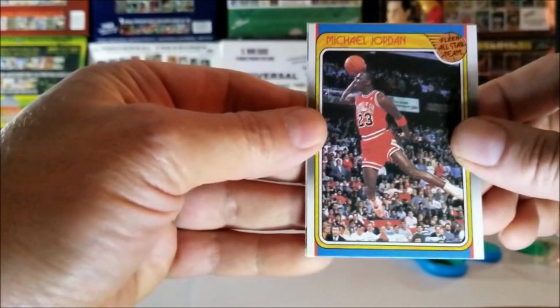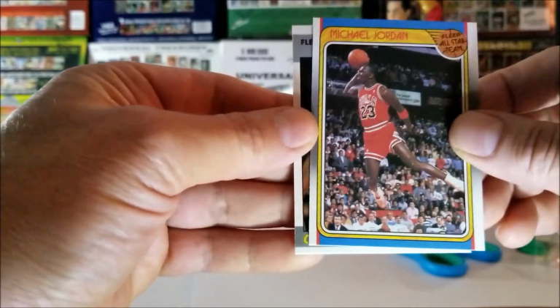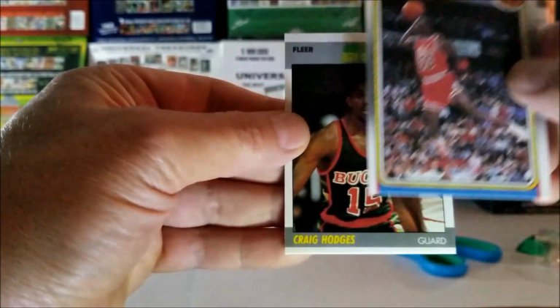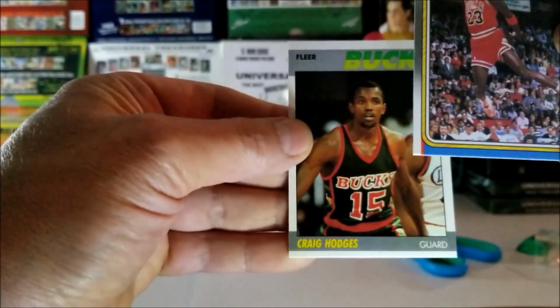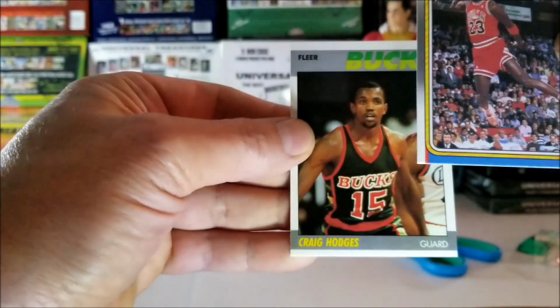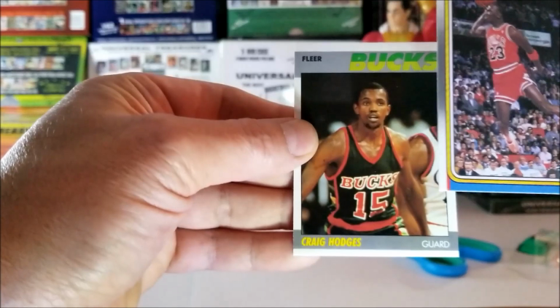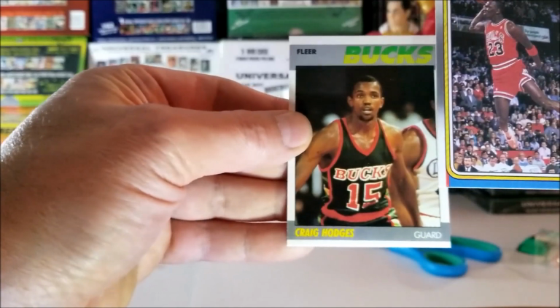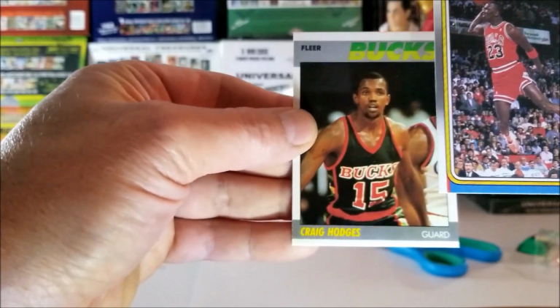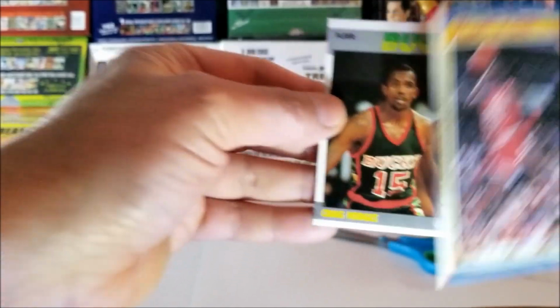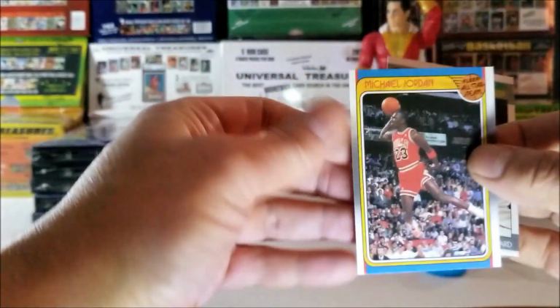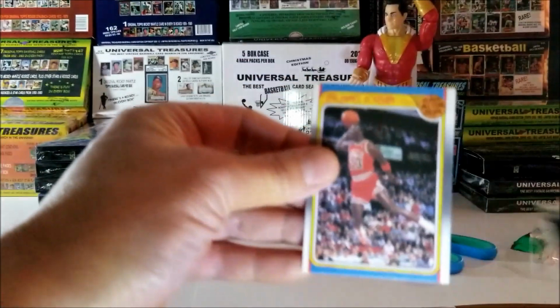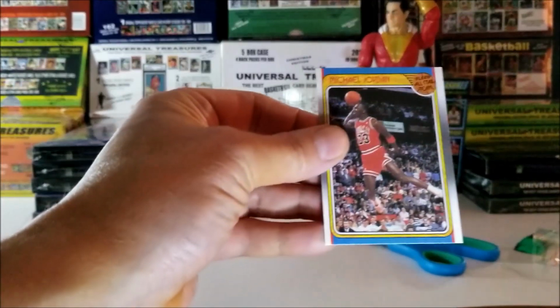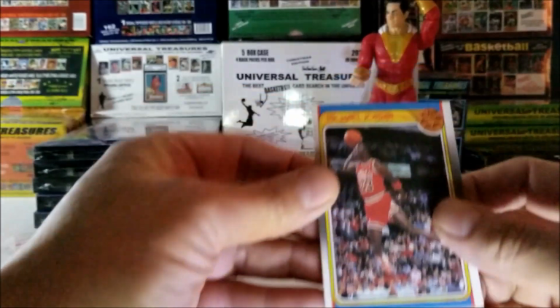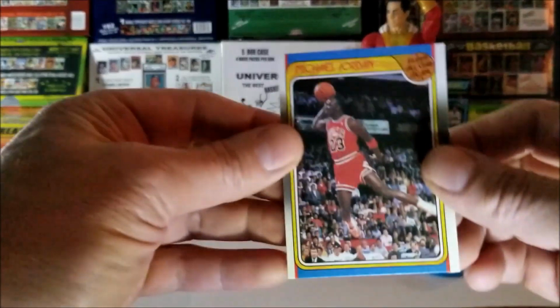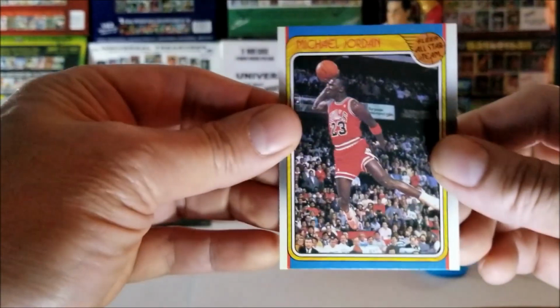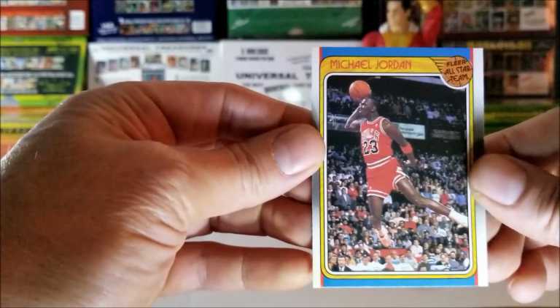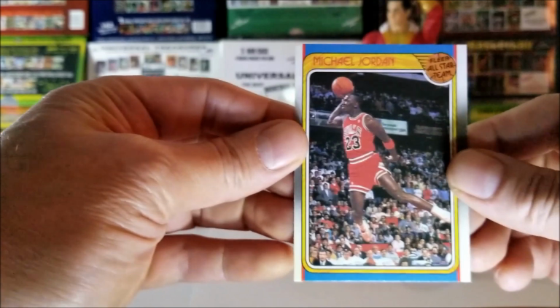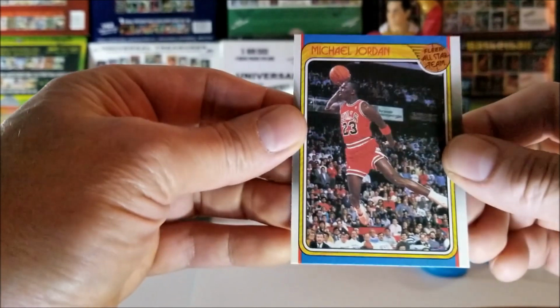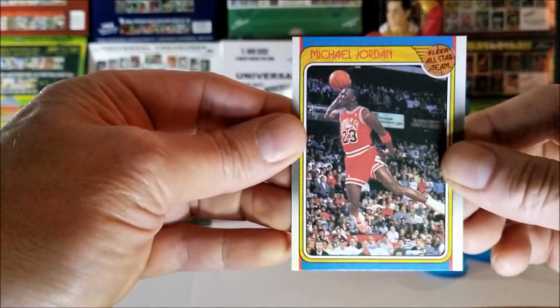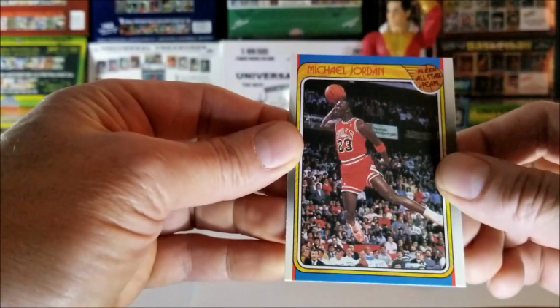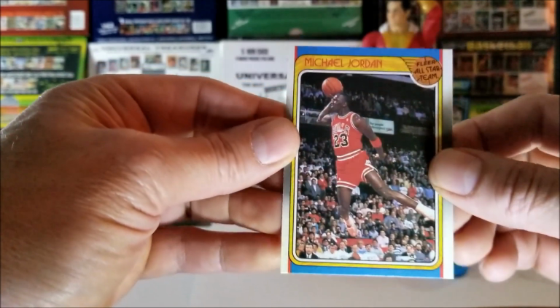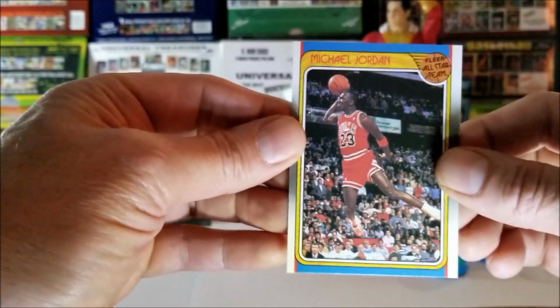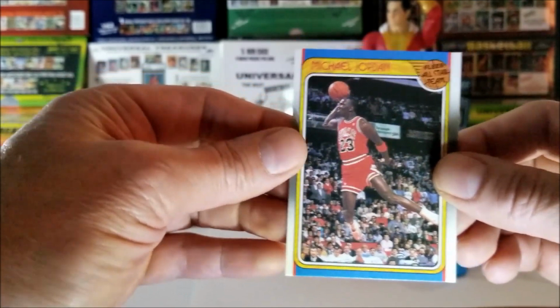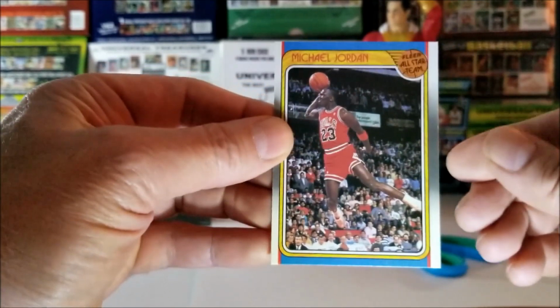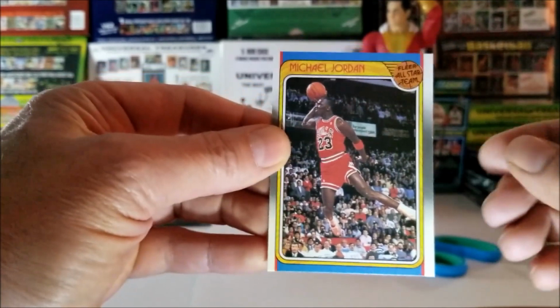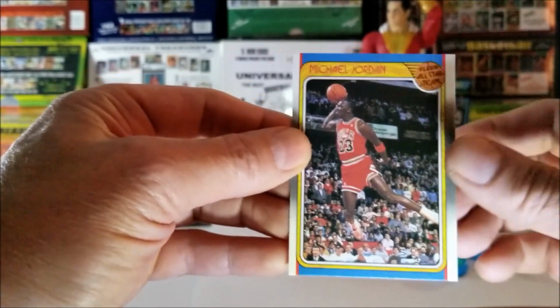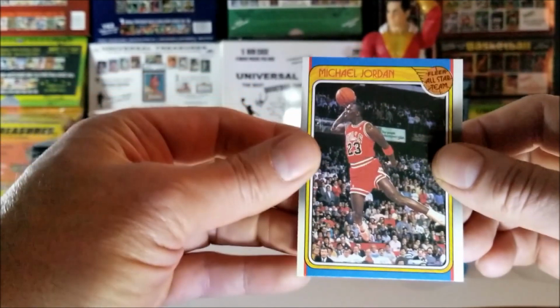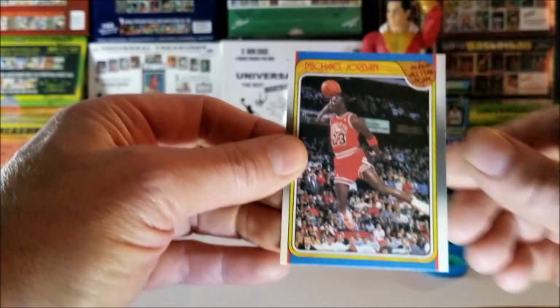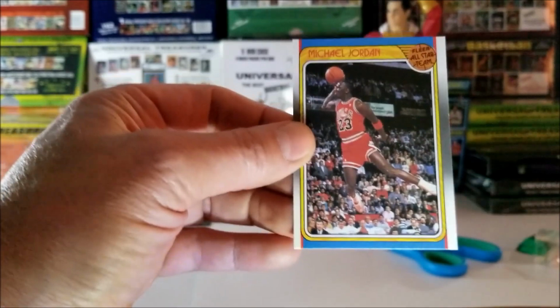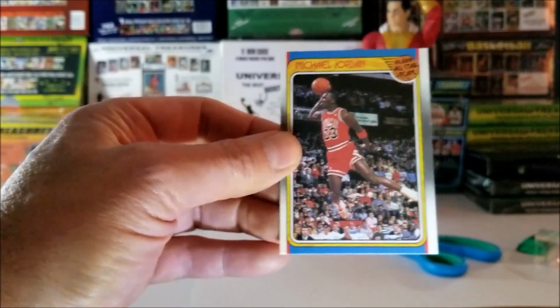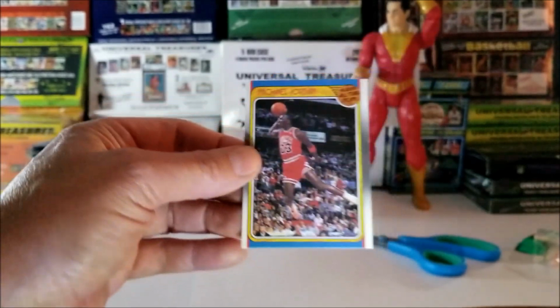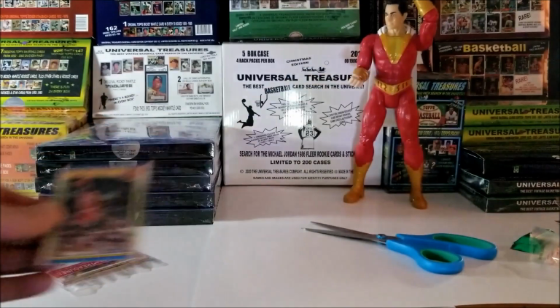Let's see the condition of that one. And behind that is Craig Hodges. Beautiful card. Top to bottom and the center end looks pretty good. Left to right, a little off. Now that's a beautiful card. I'll put that to the left.